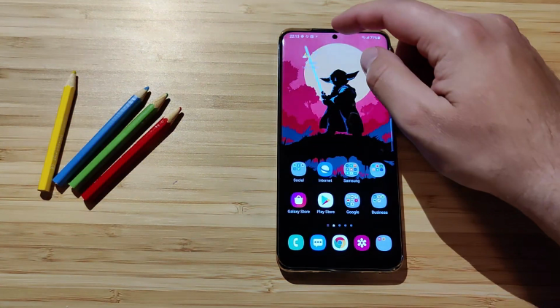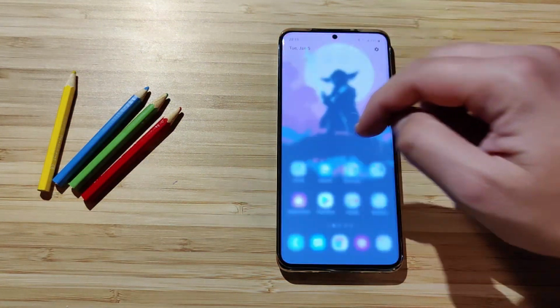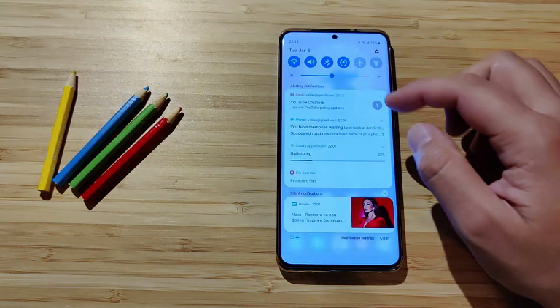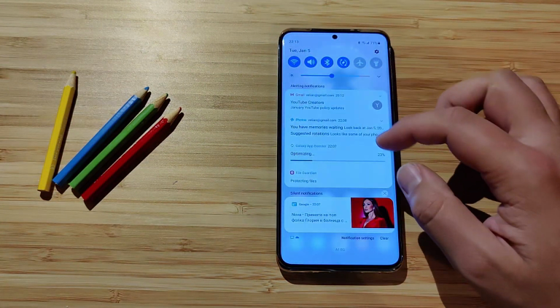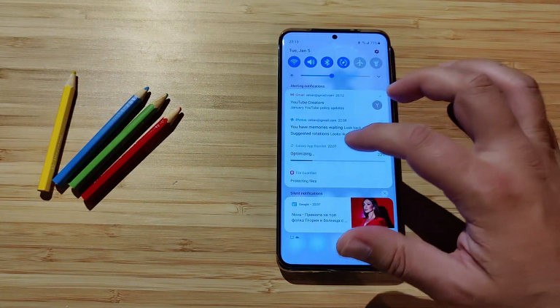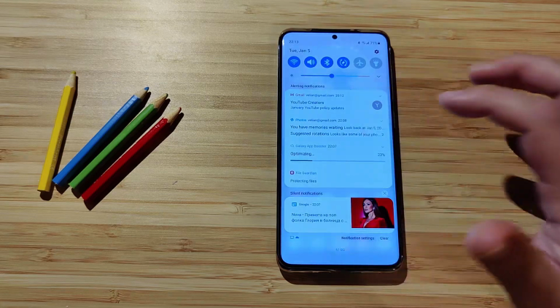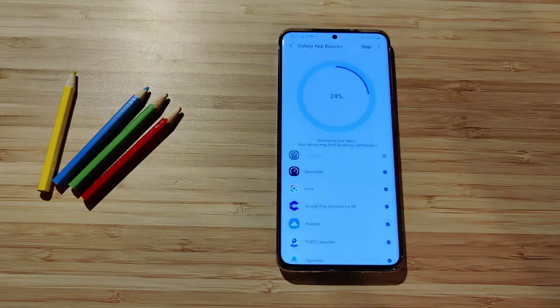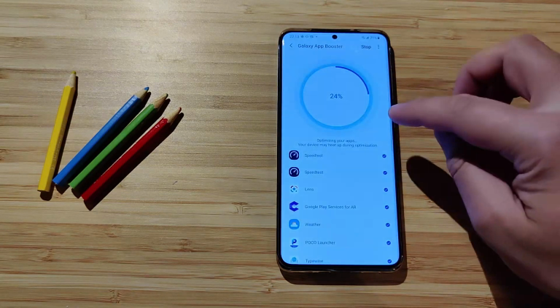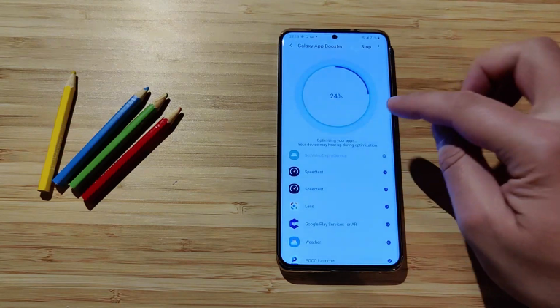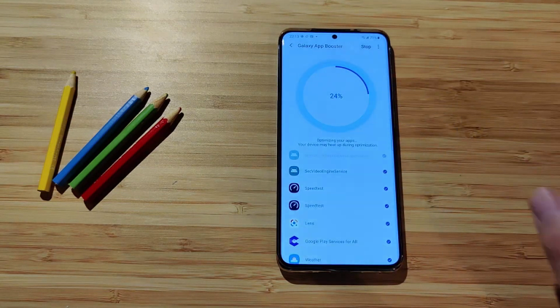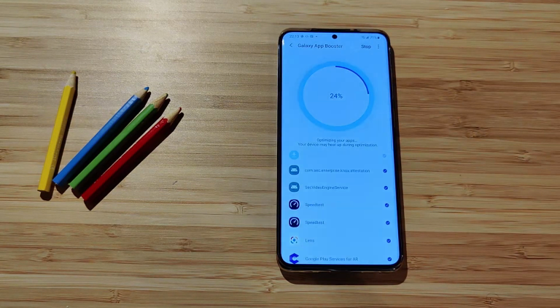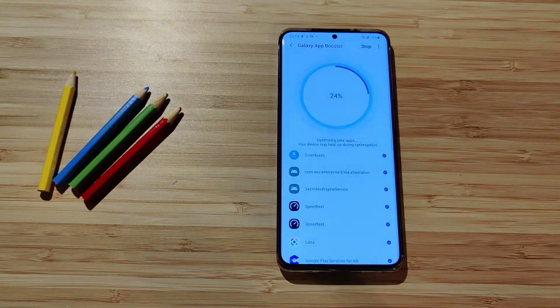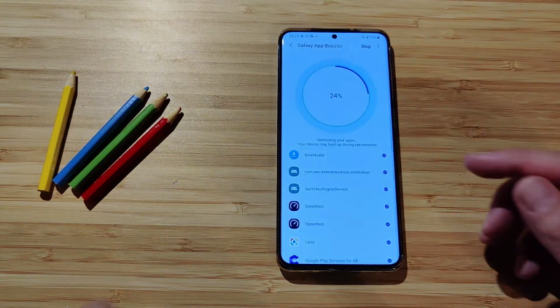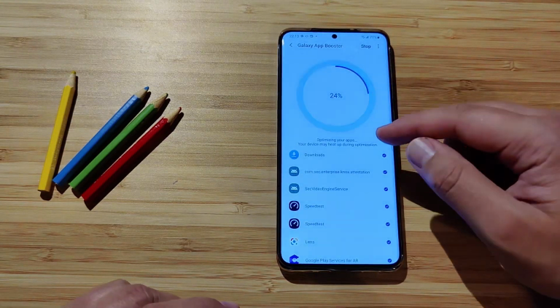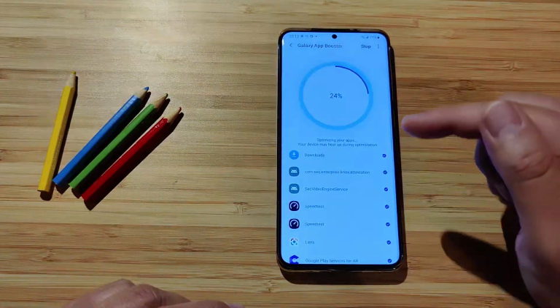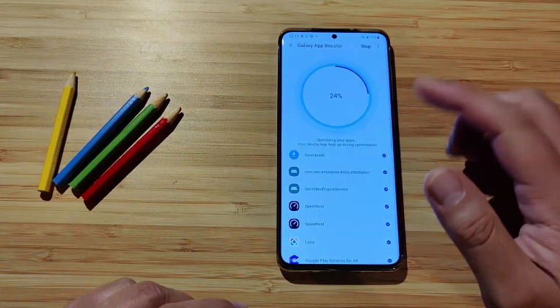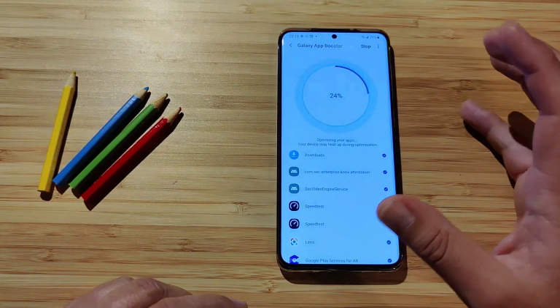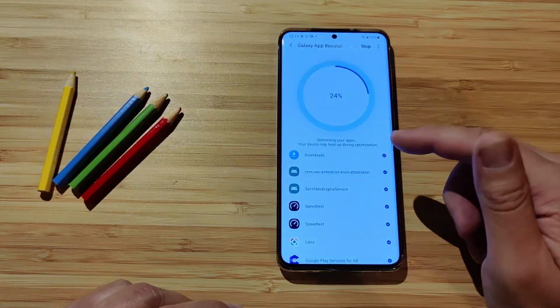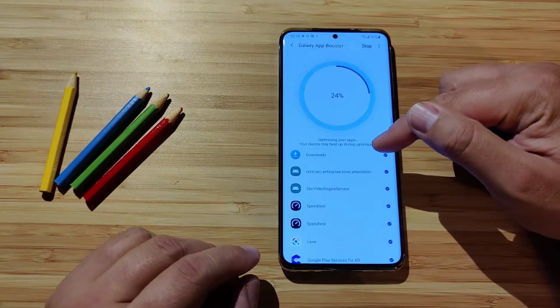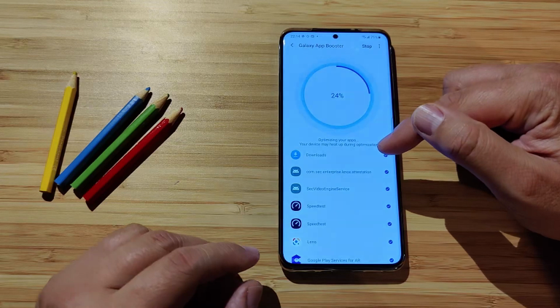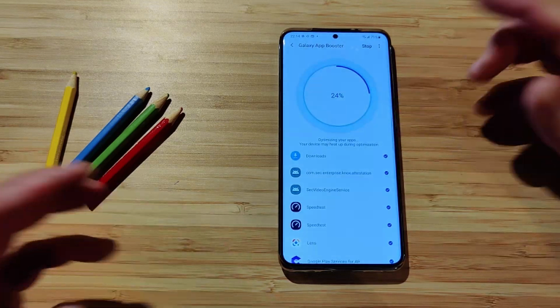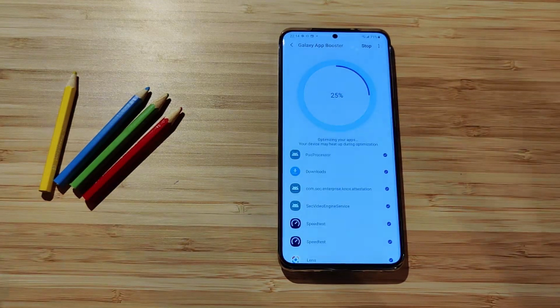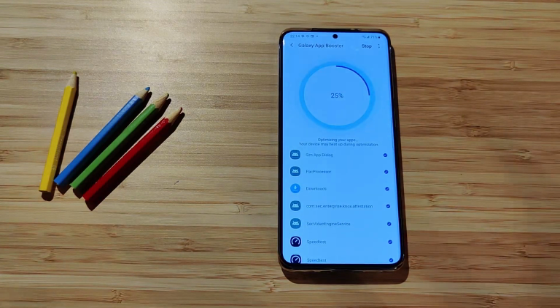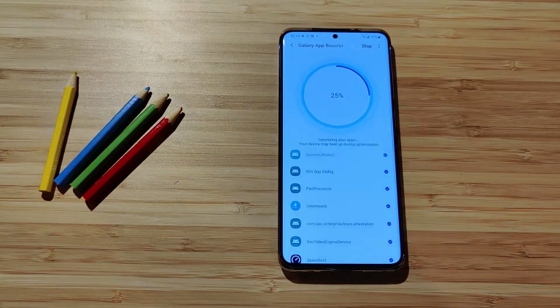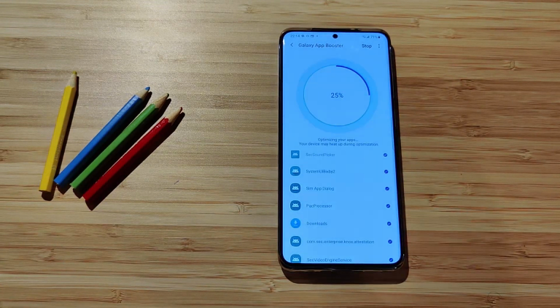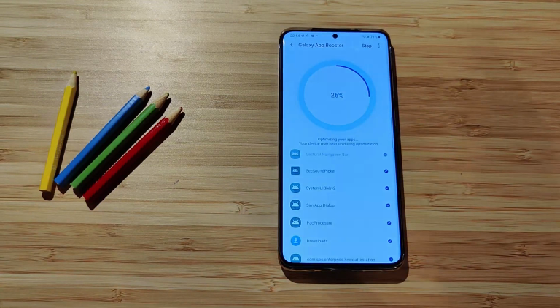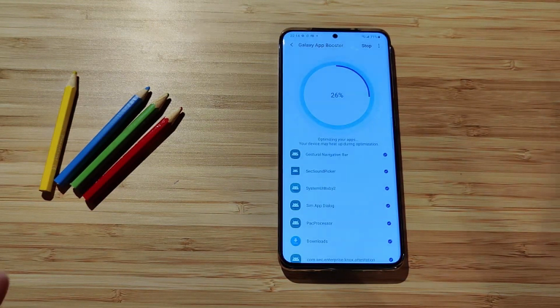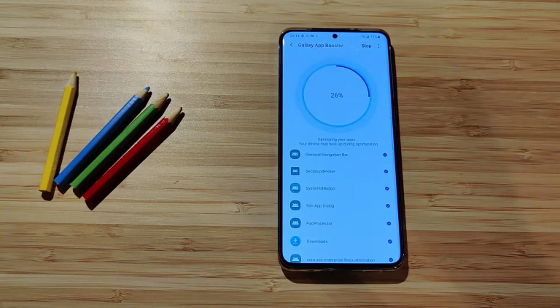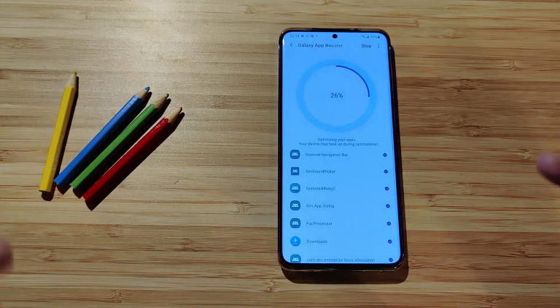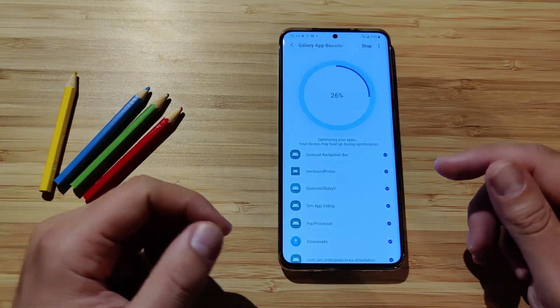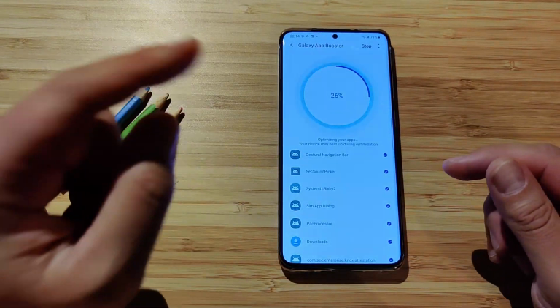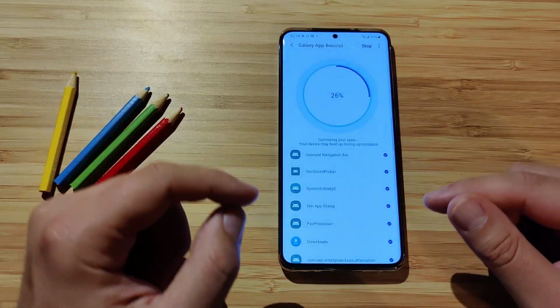The optimization is at about 23–24%, so you can see it takes some time. They also warn that your device may heat up during optimization, so keep that in mind.